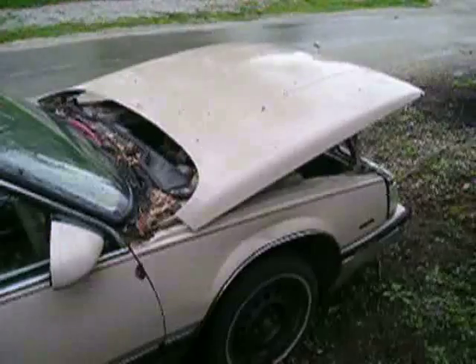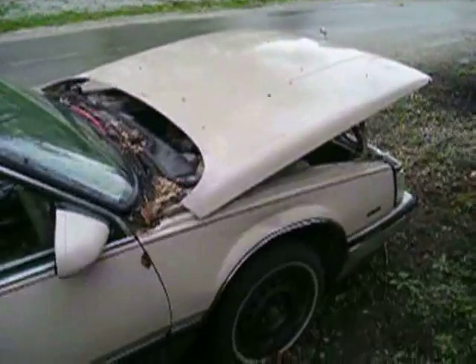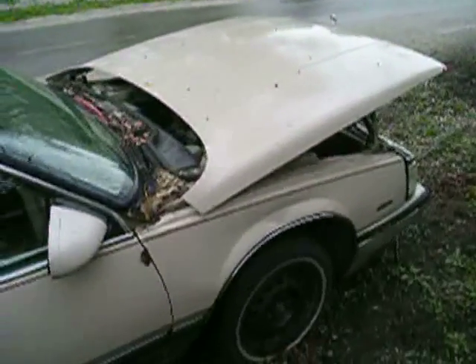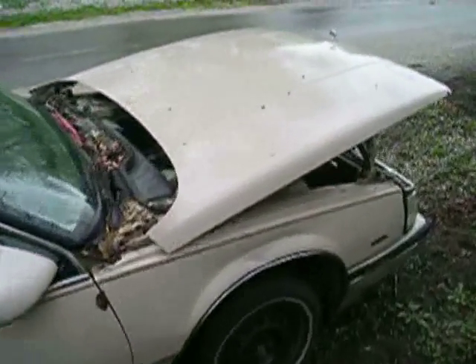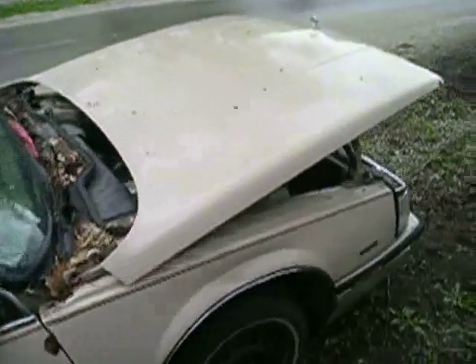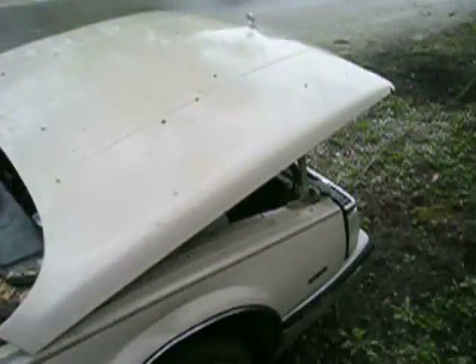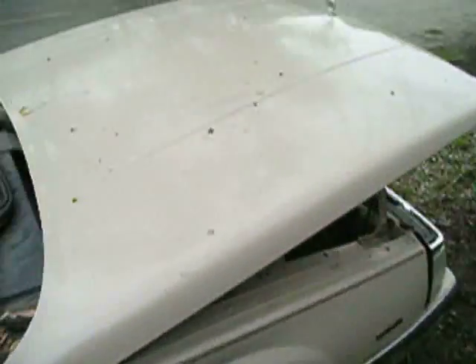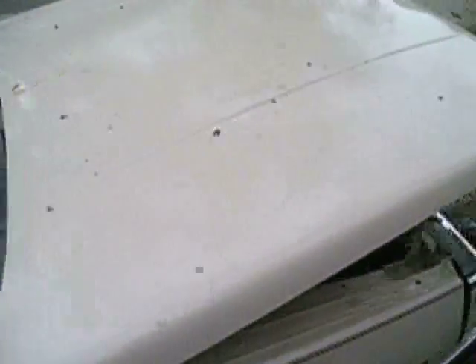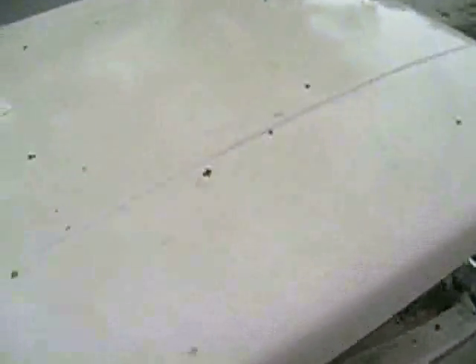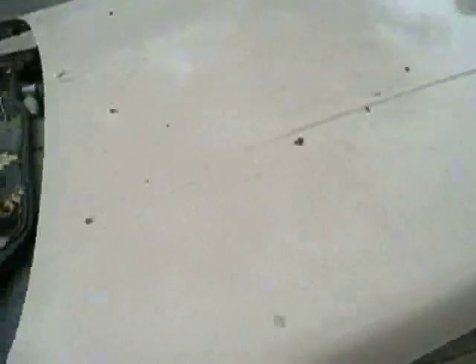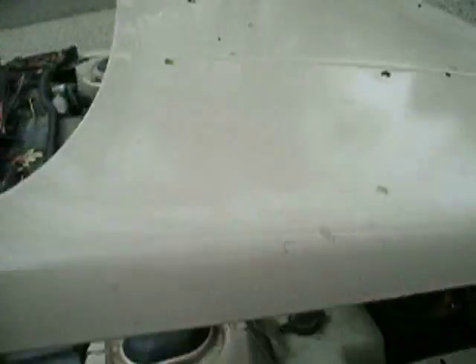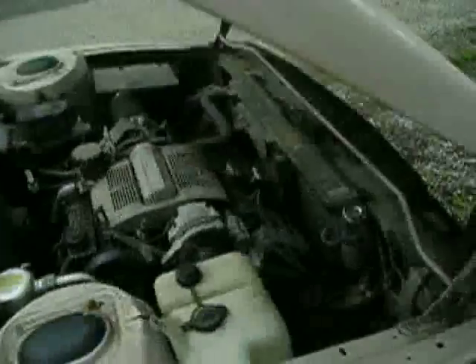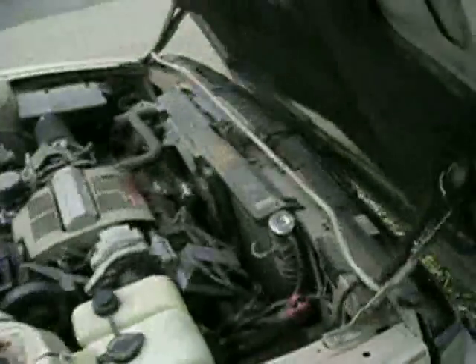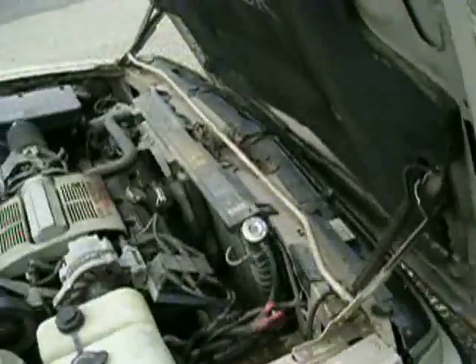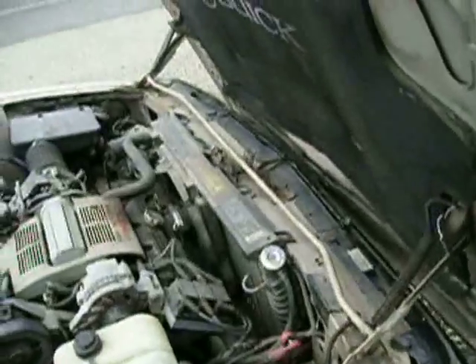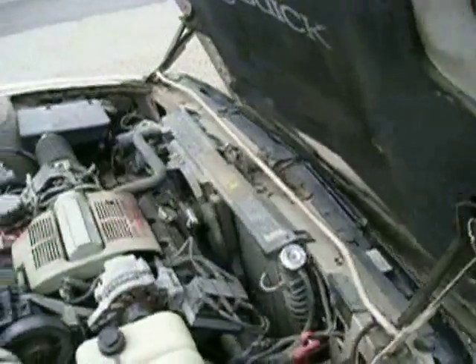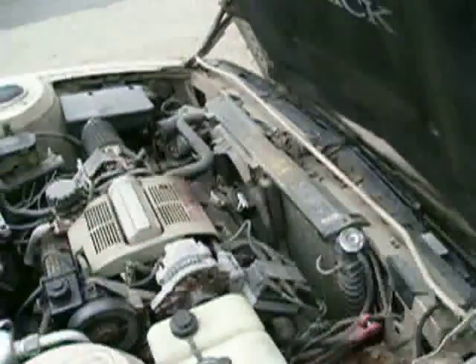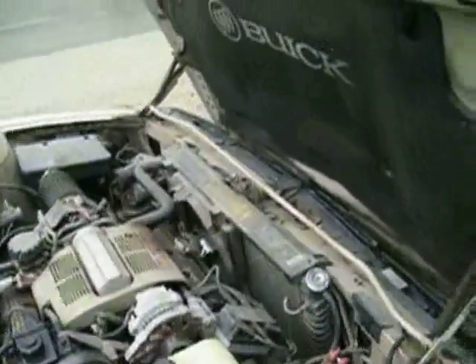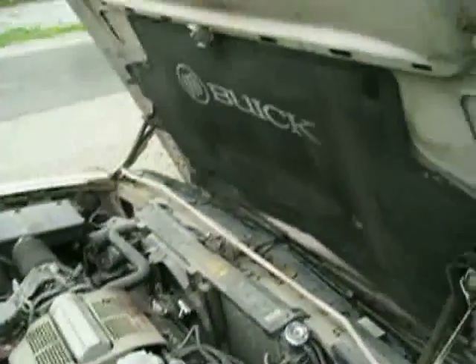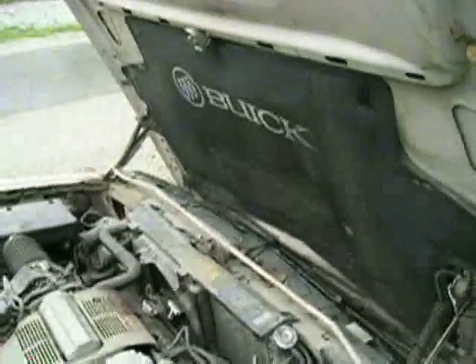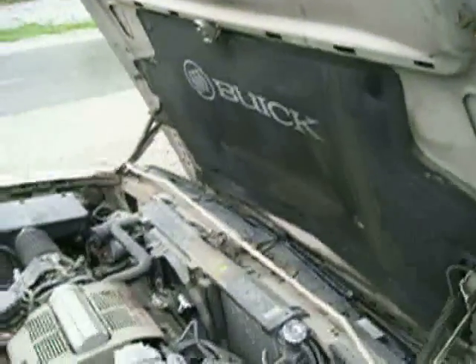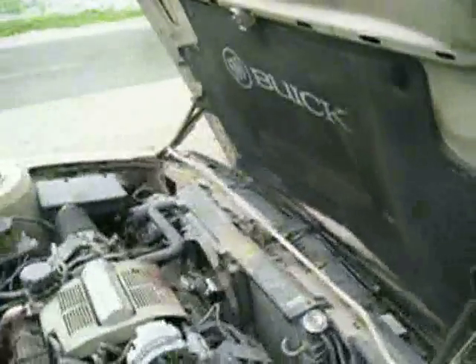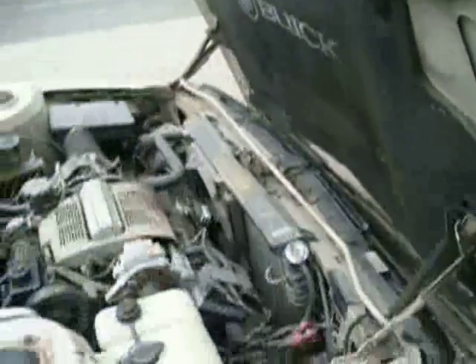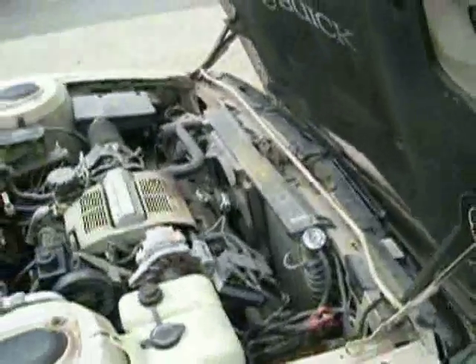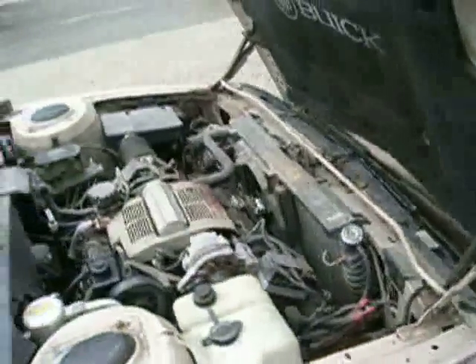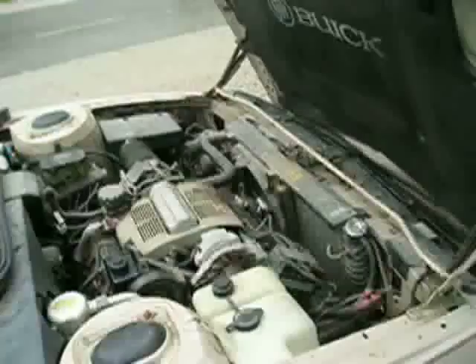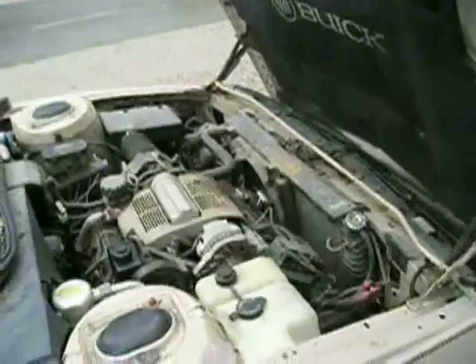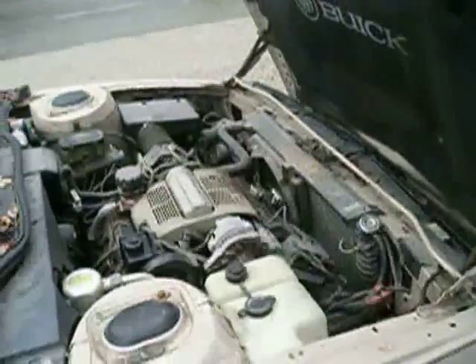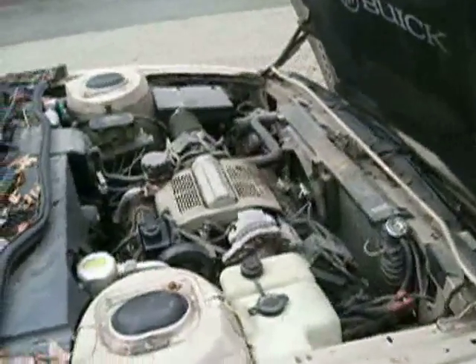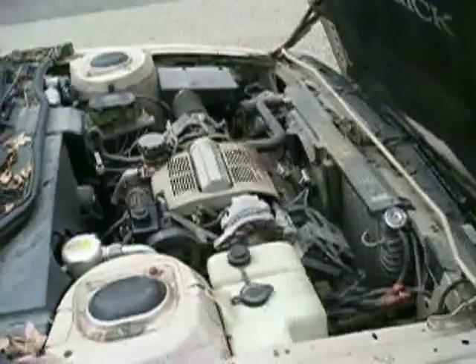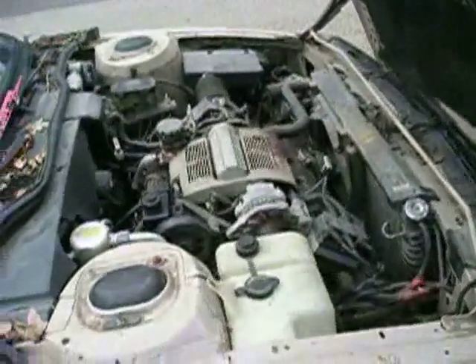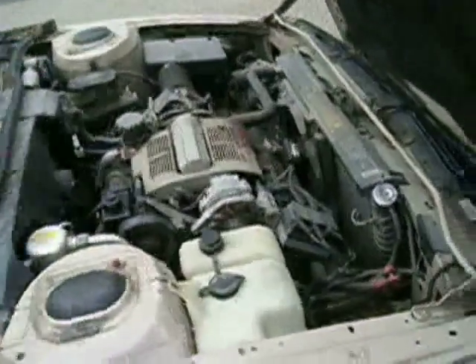A YouTube user contacted me. He is trying to resurrect a 1986 Buick, which is very similar to this 1989 Electra that I have here, and he asked for a little bit of information about what's under the hood on one of these cars.